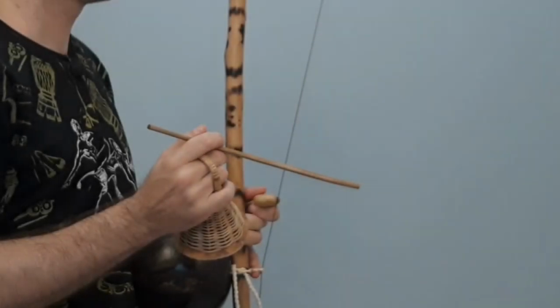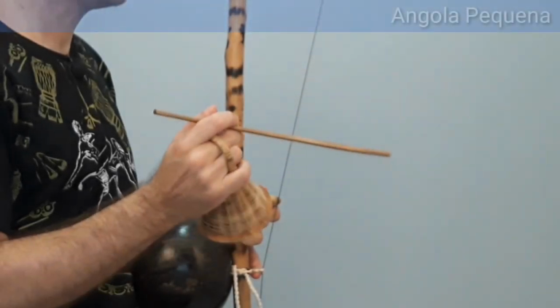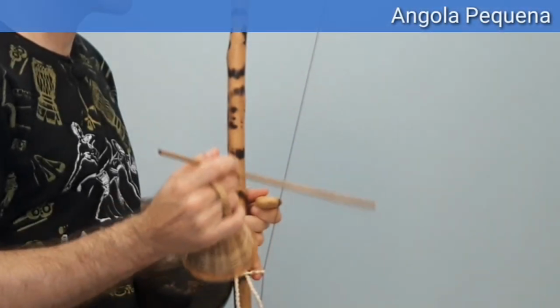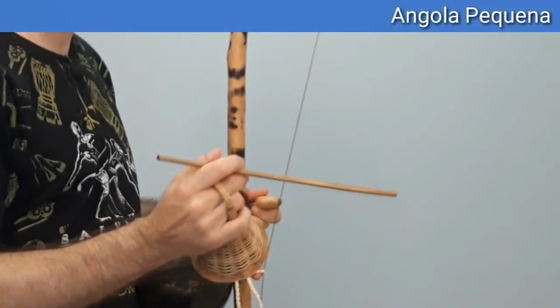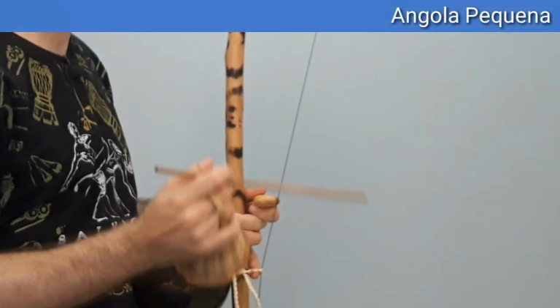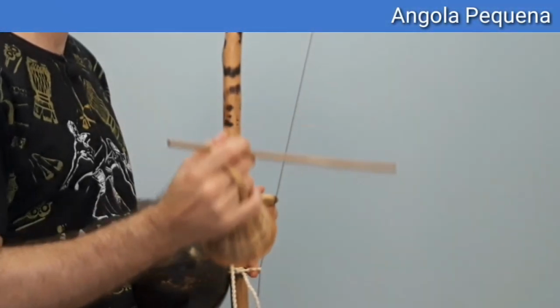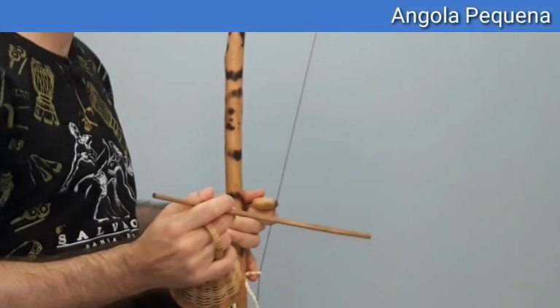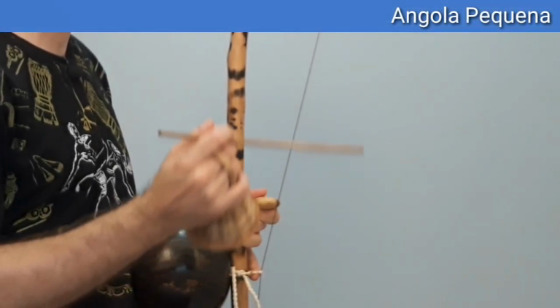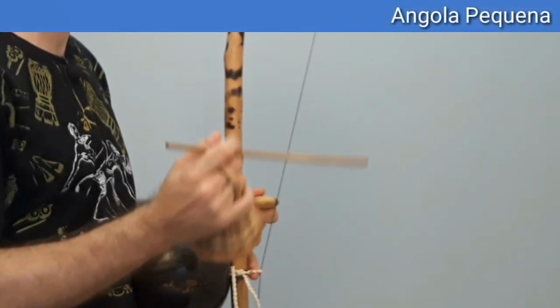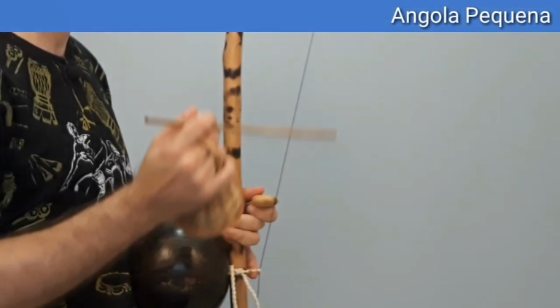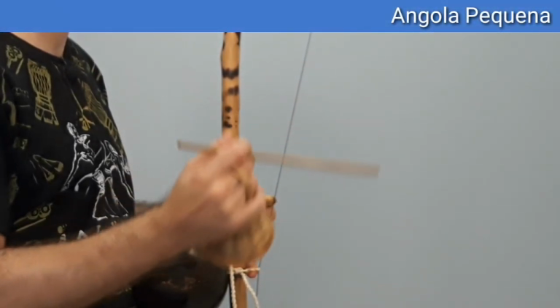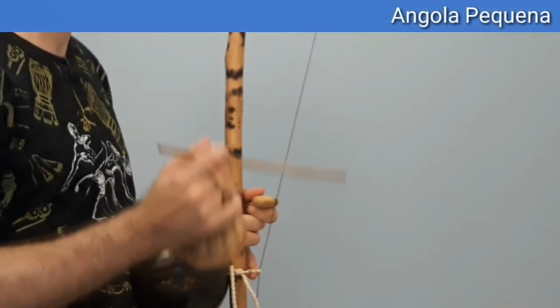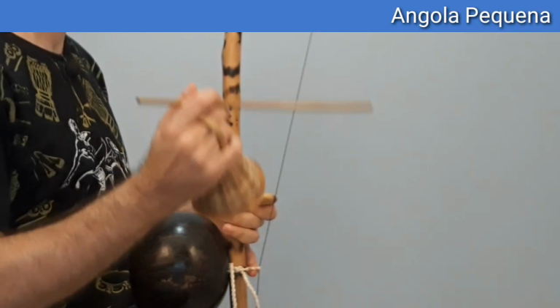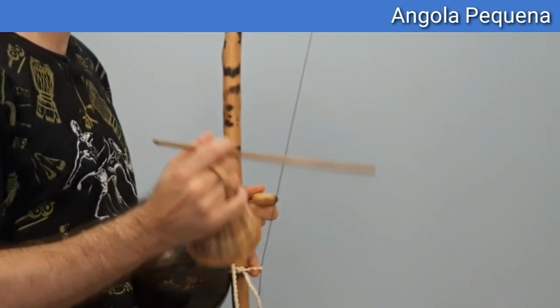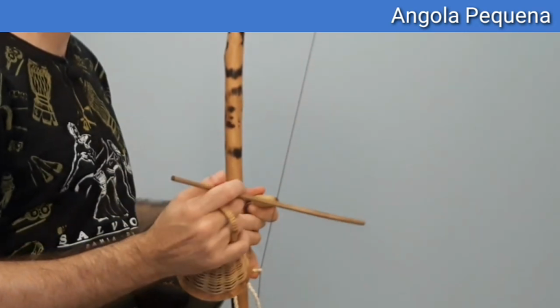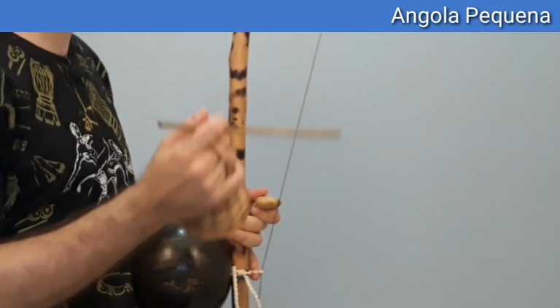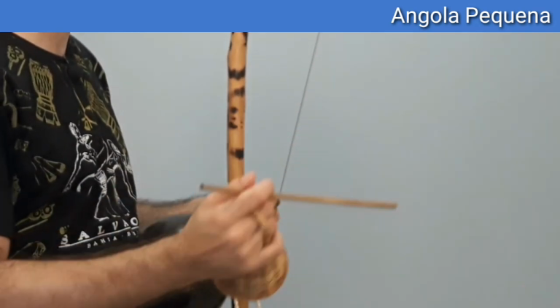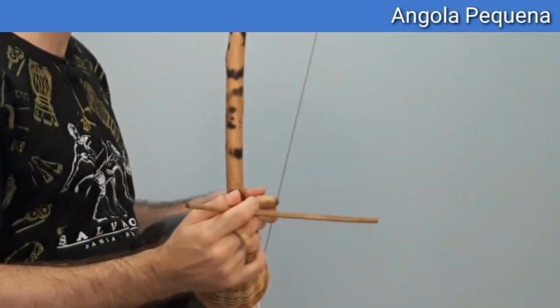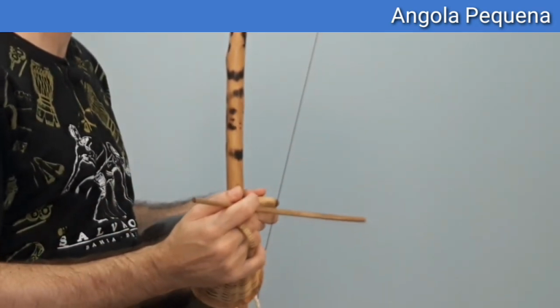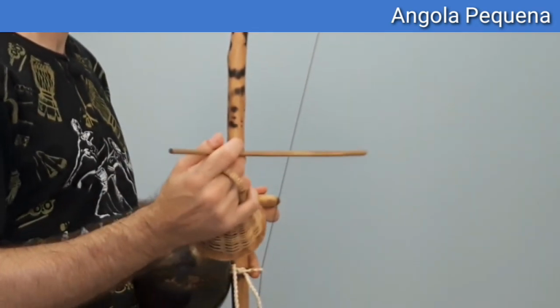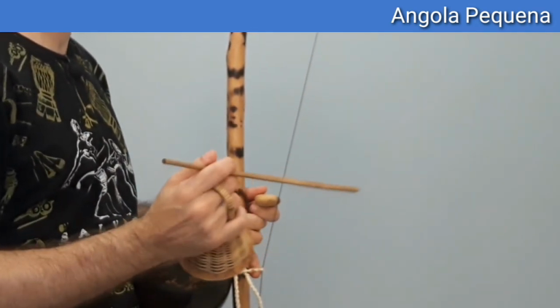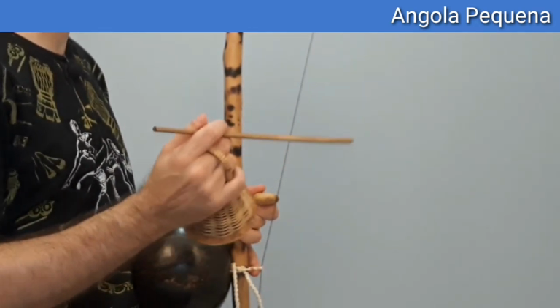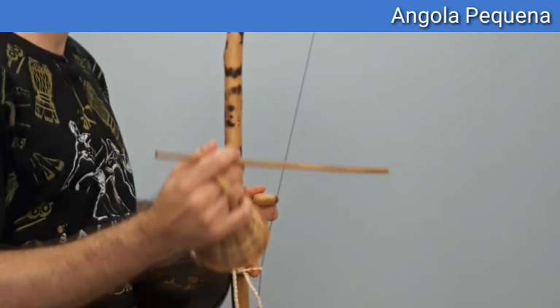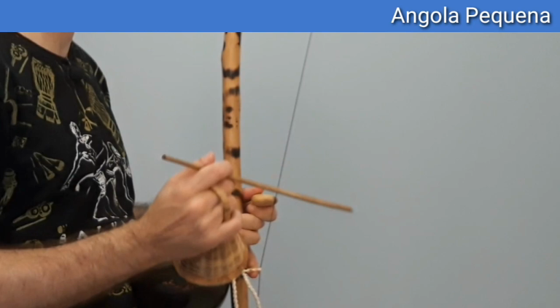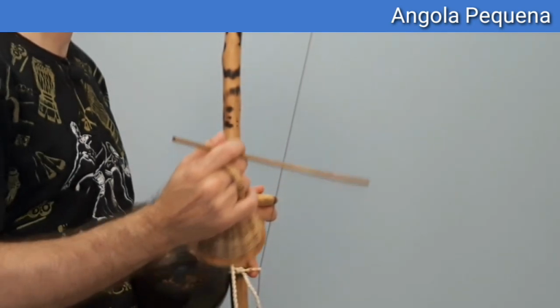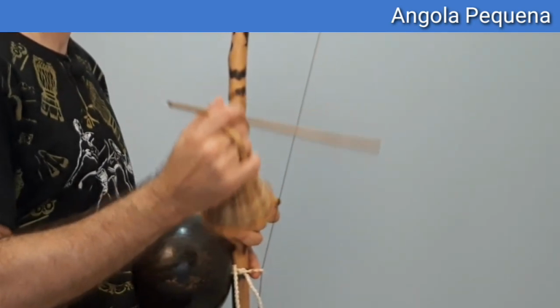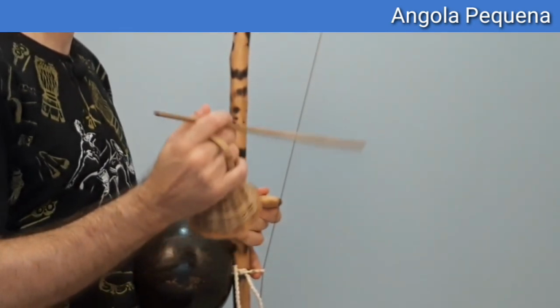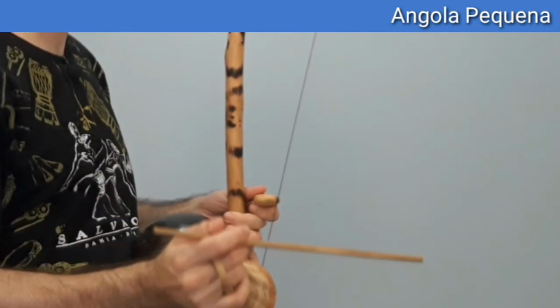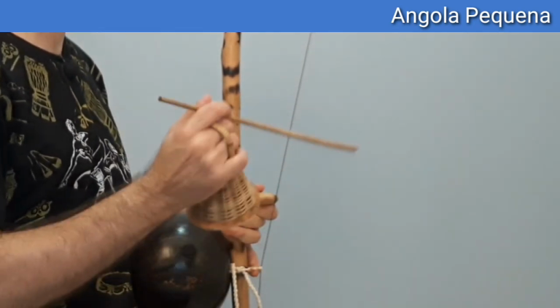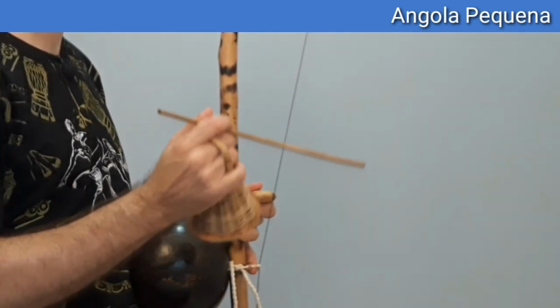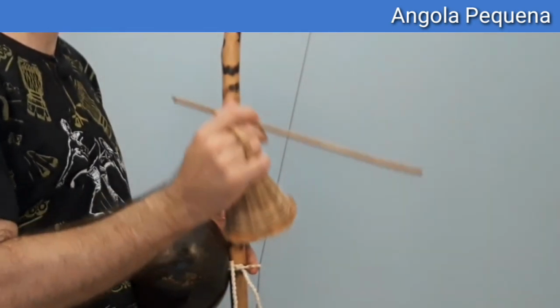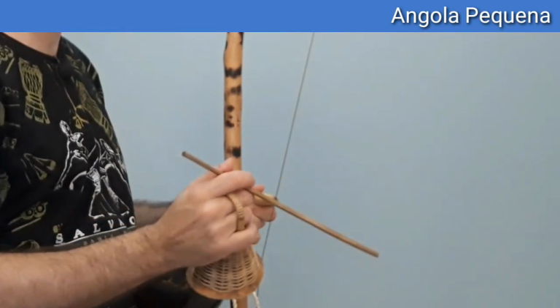O toque de Angola pequena é bem simples — eu vou apenas acrescentar mais um toque solto no final do compasso para preencher aquele intervalo entre um compasso e outro. Então fica assim.